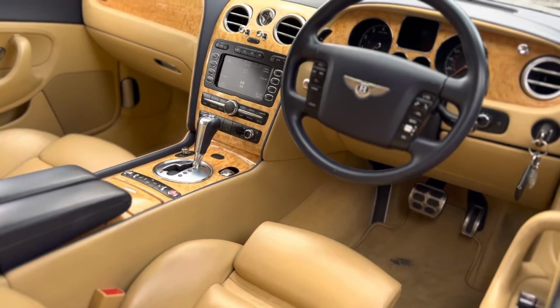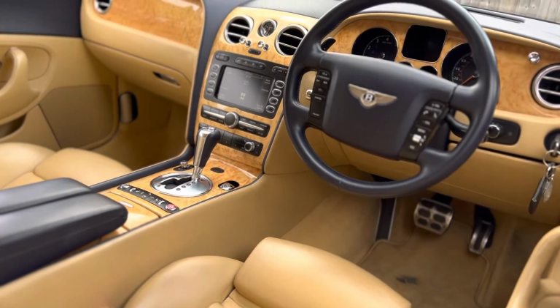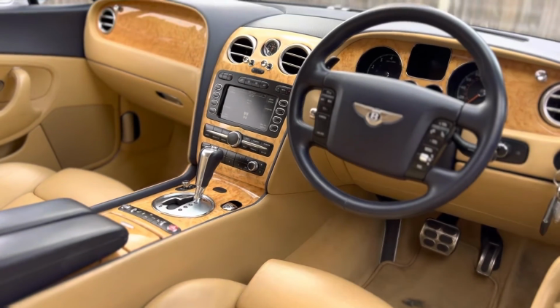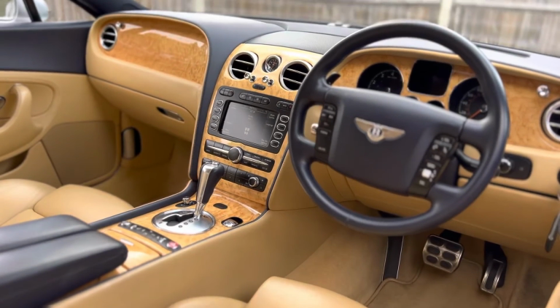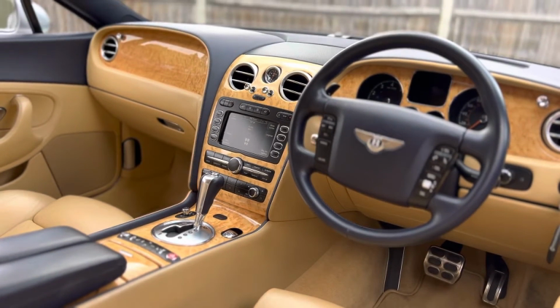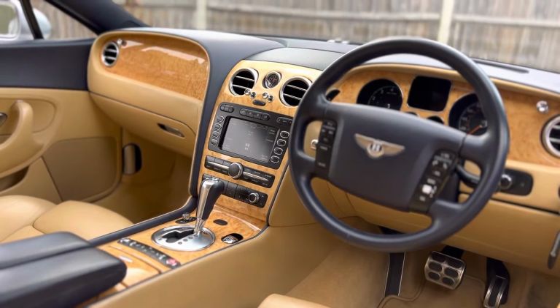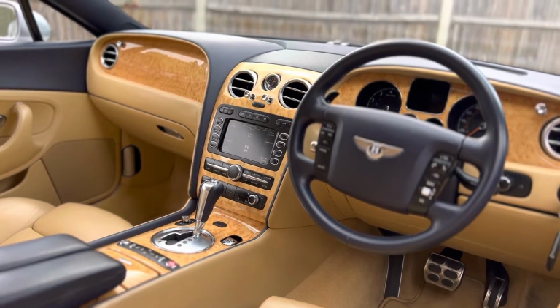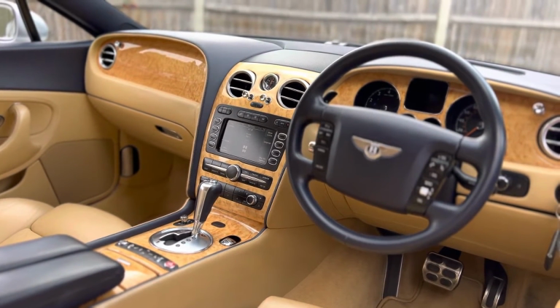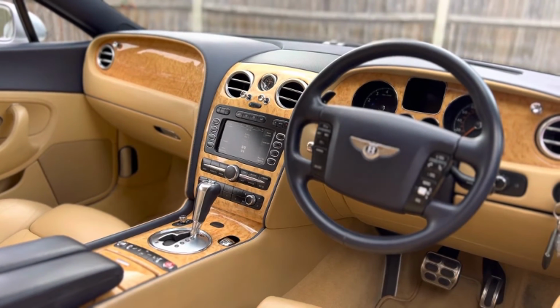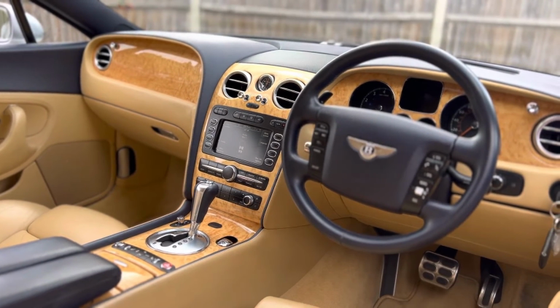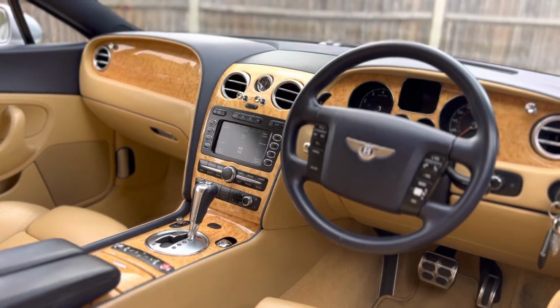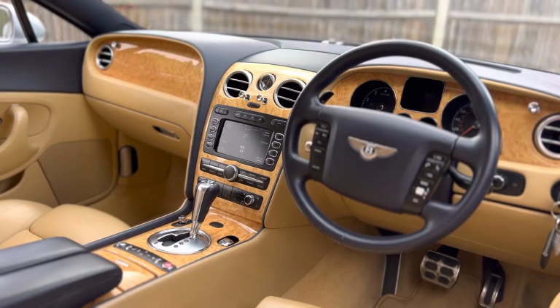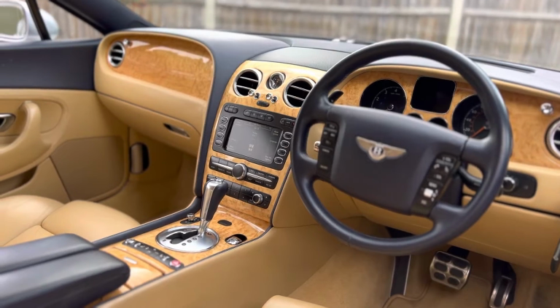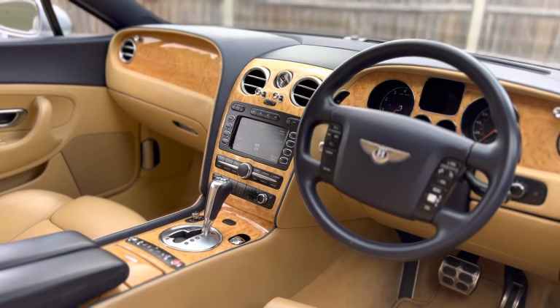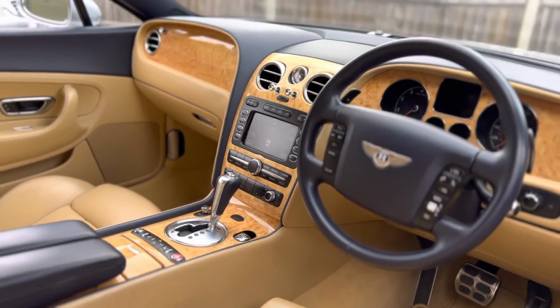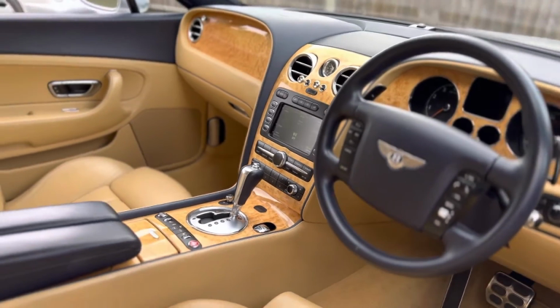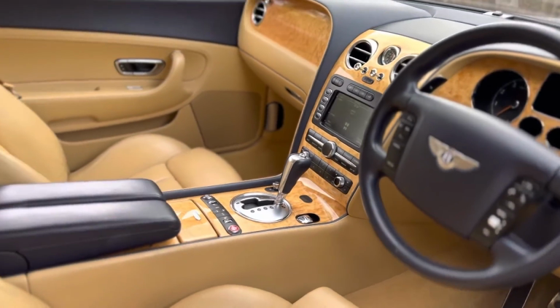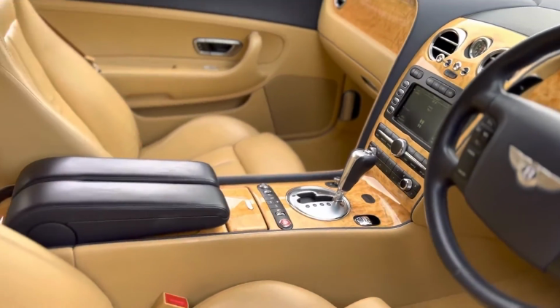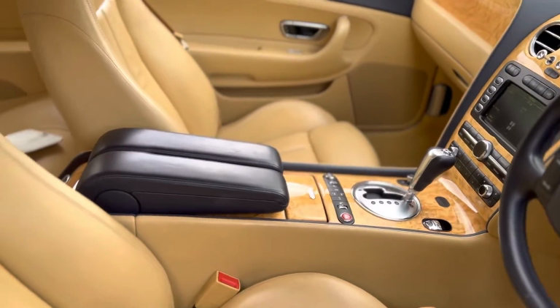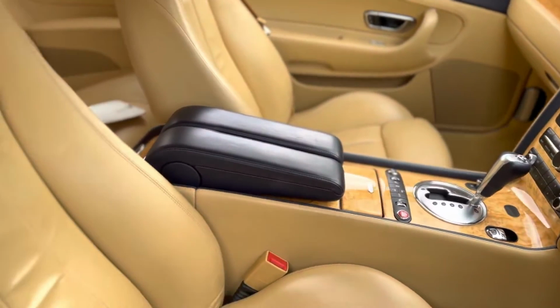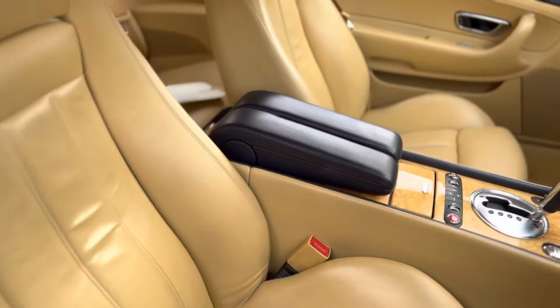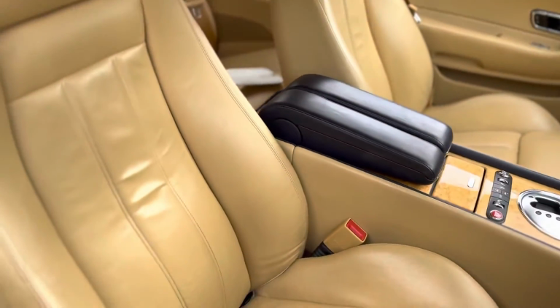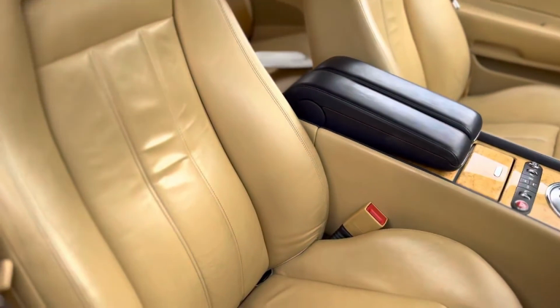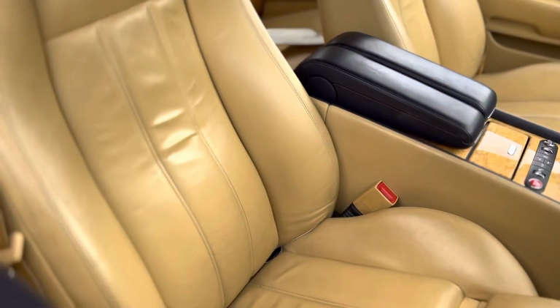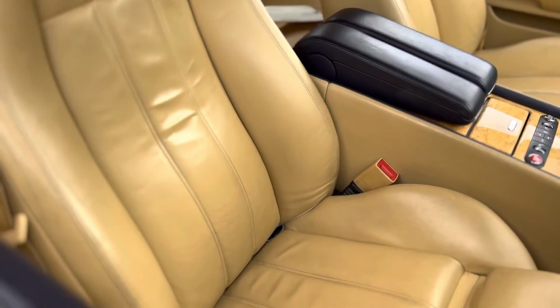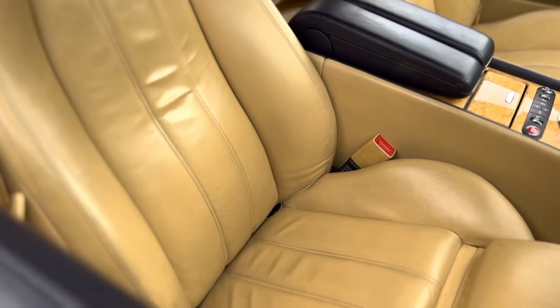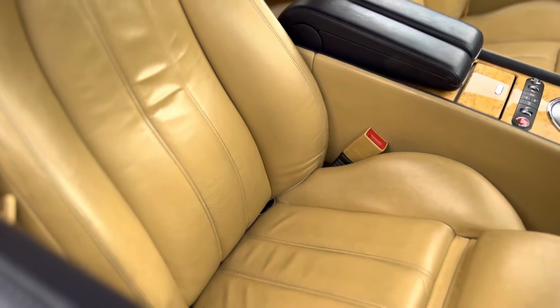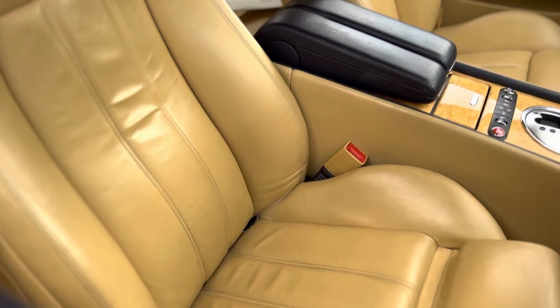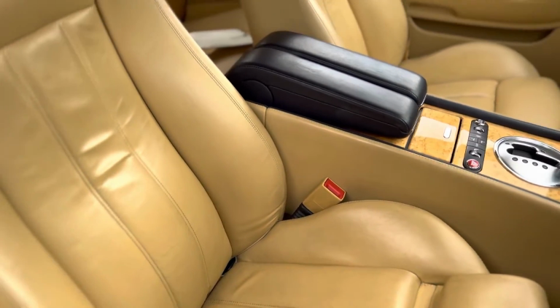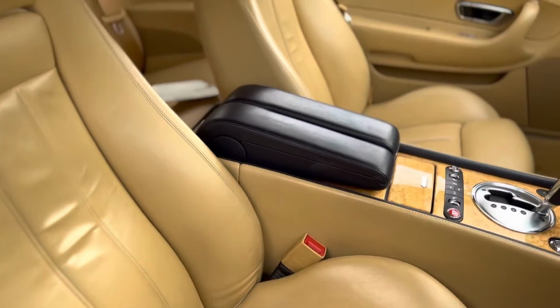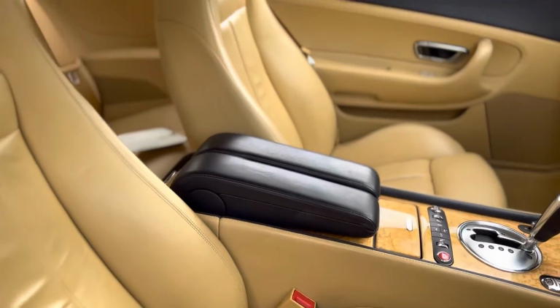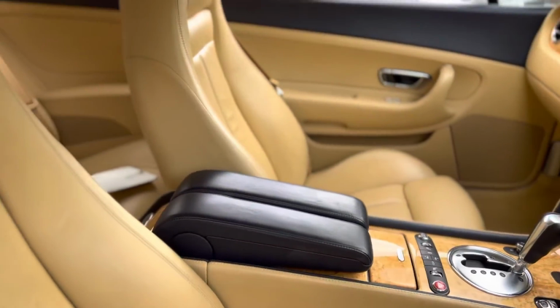As you can see, the interior — a very special place in a Bentley GT — is virtually unmarked. You can see the bolster is a little bit worn, but nothing more.